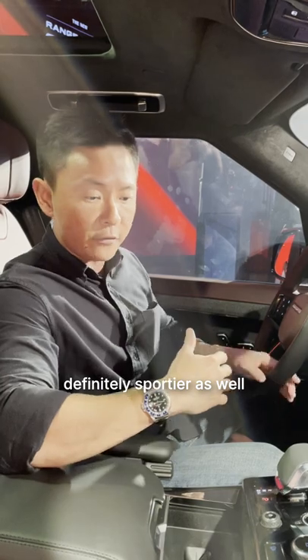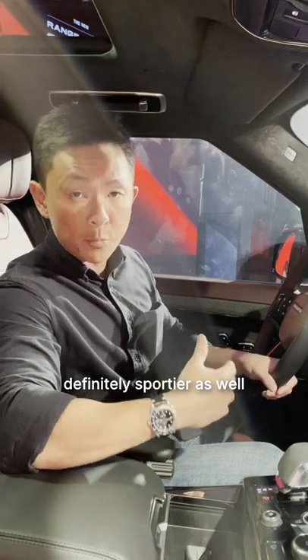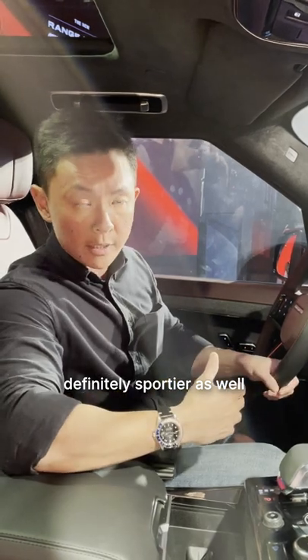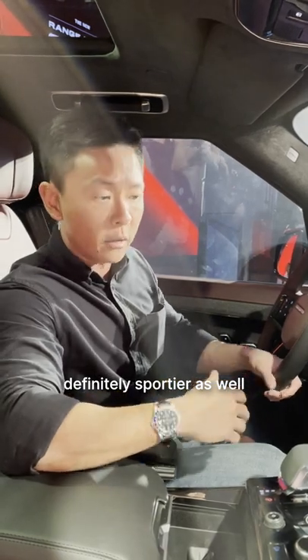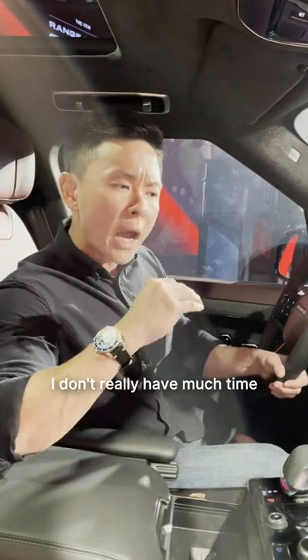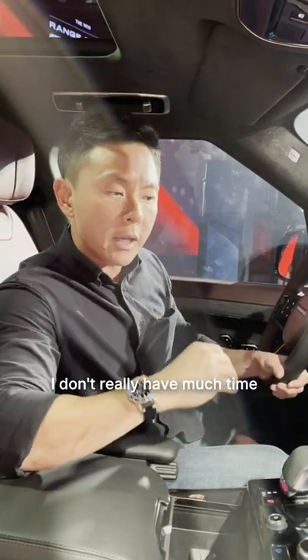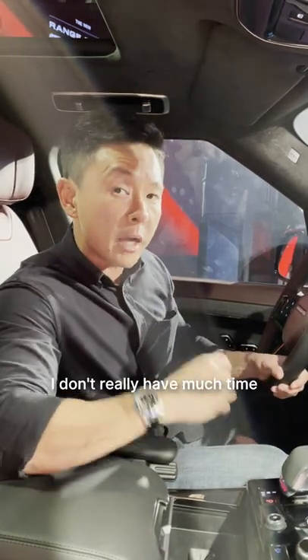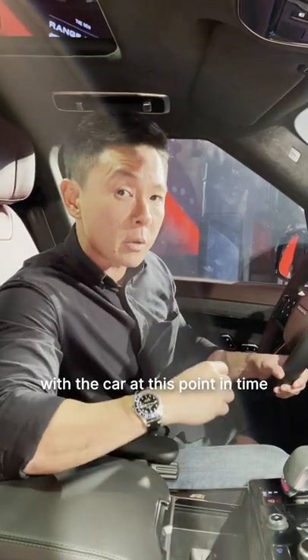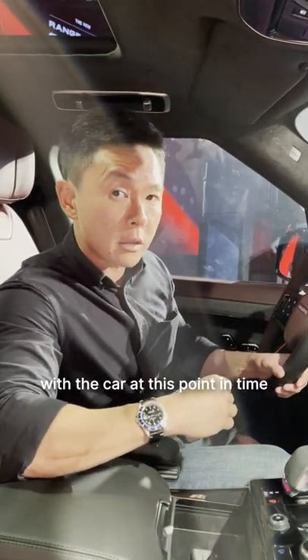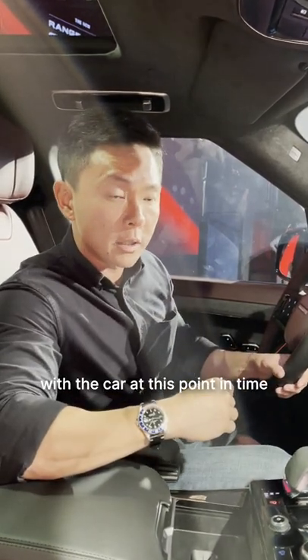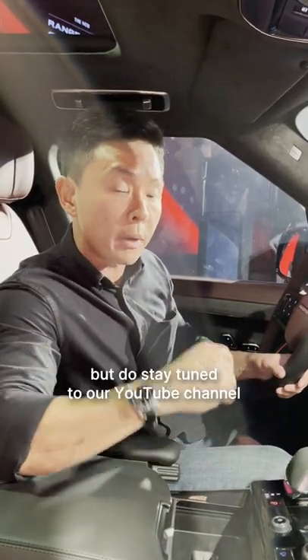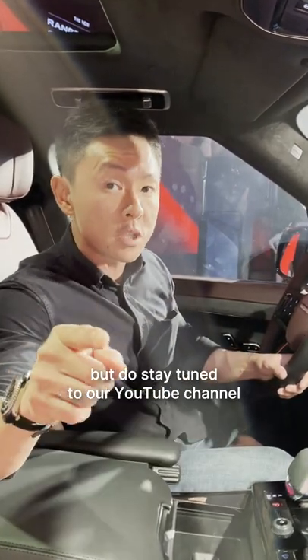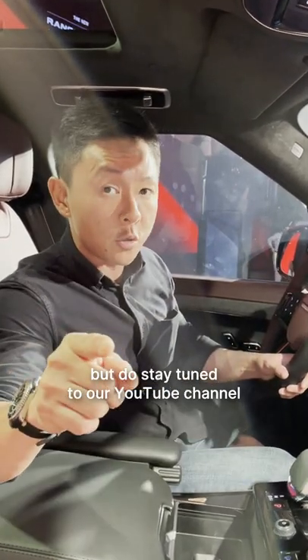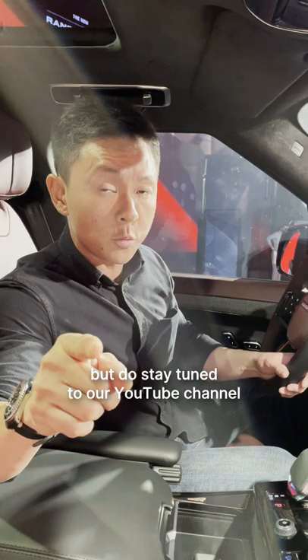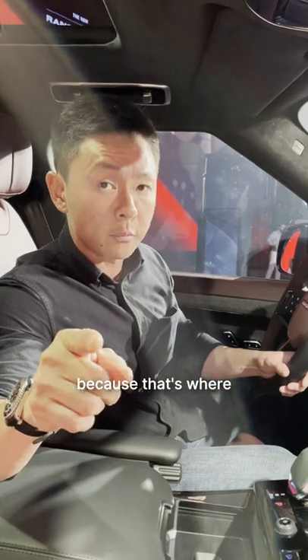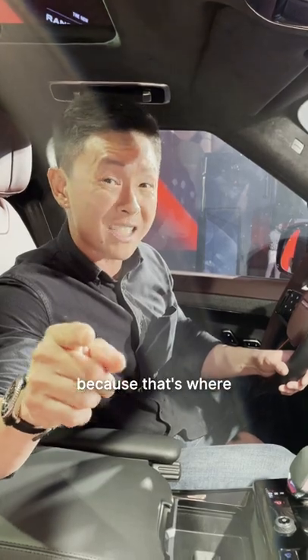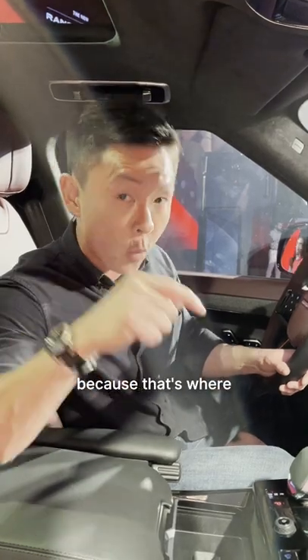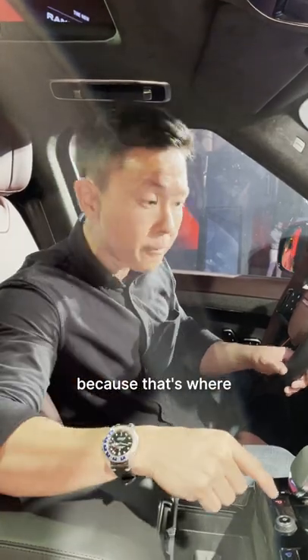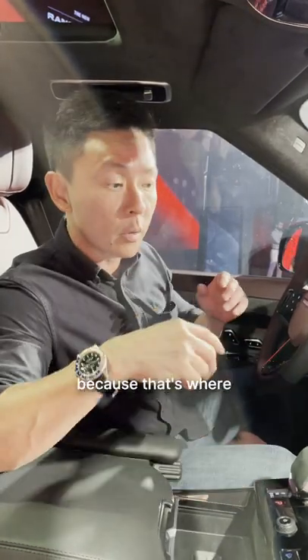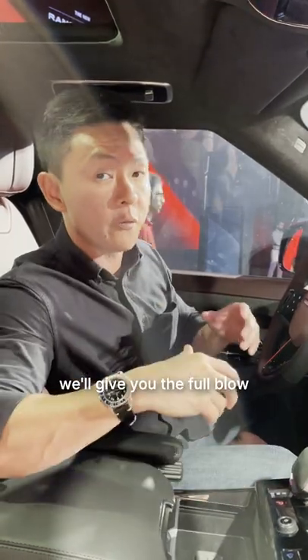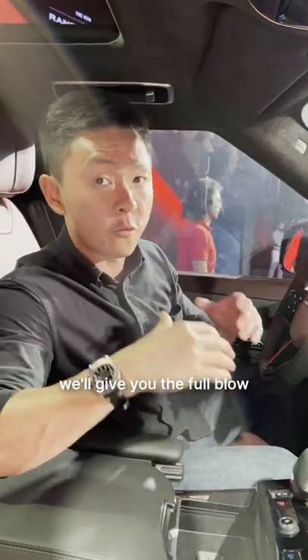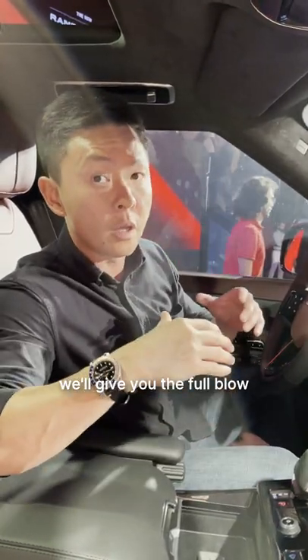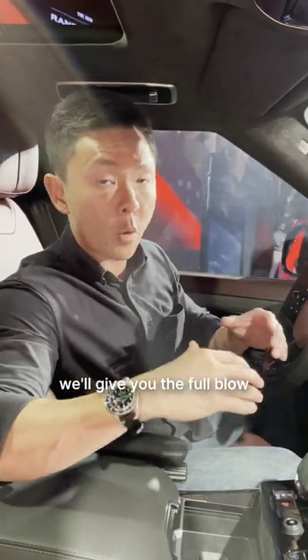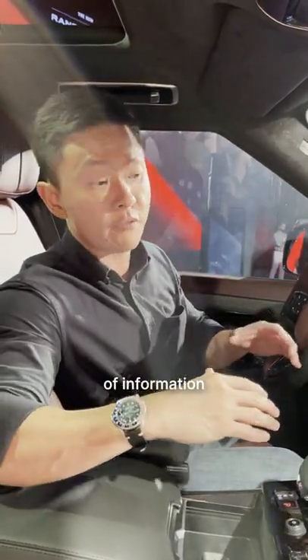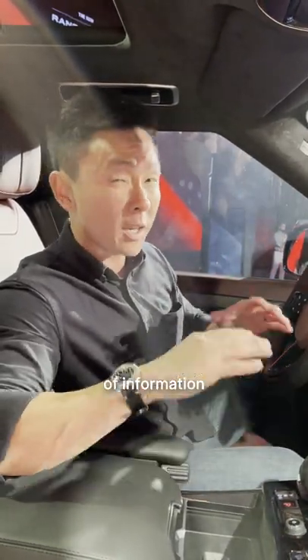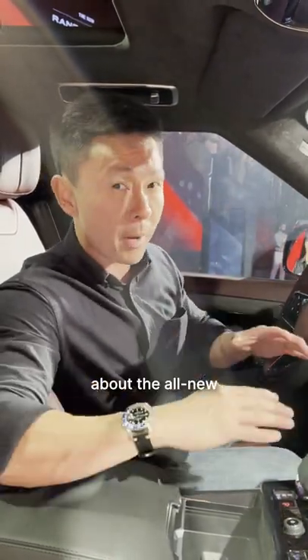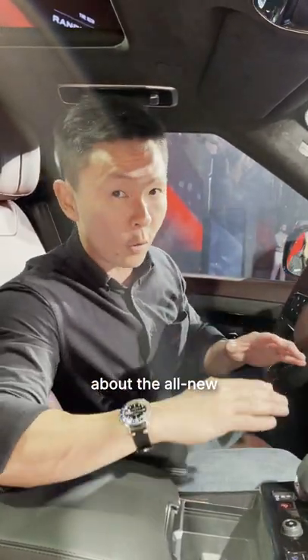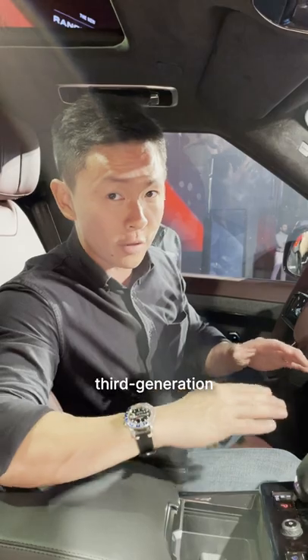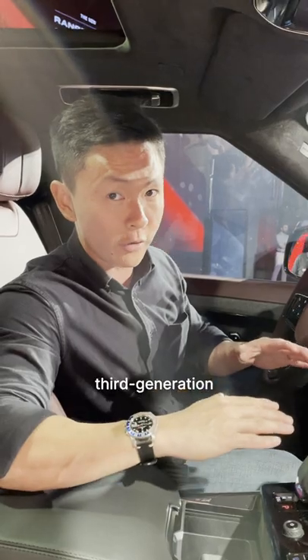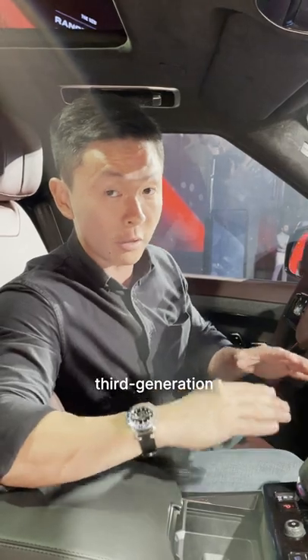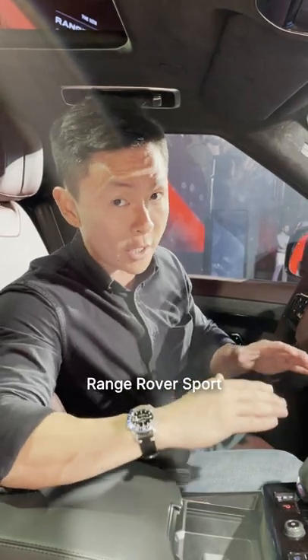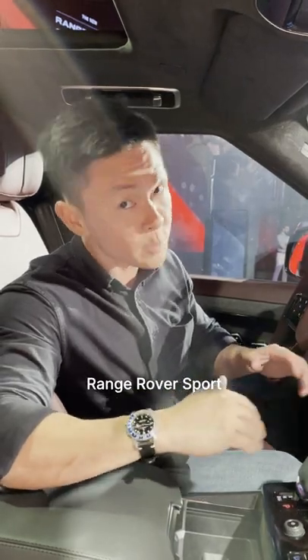I don't really have much time with the car at this point in time, but do stay tuned to our YouTube channel because that's where we'll give you the full blowout information about the all-new third-generation Range Rover Sport.